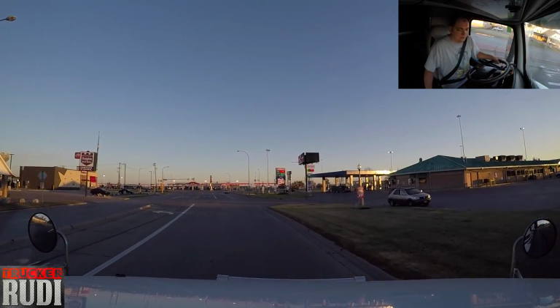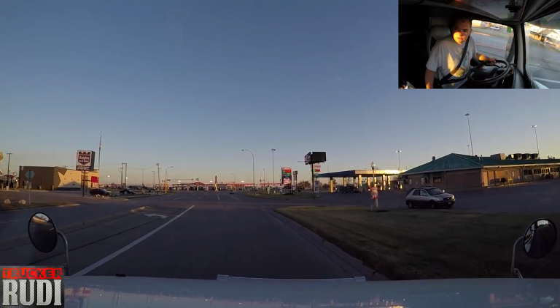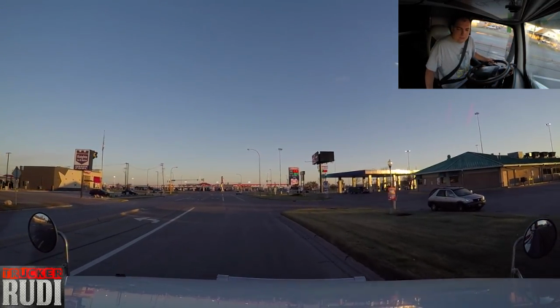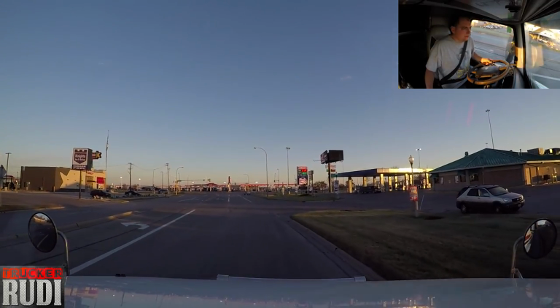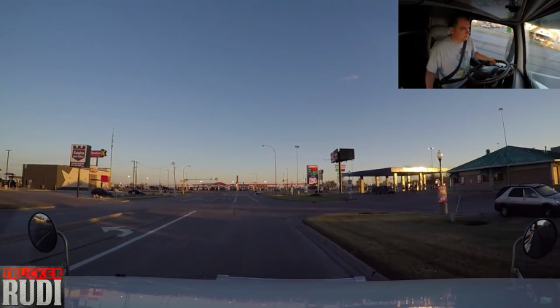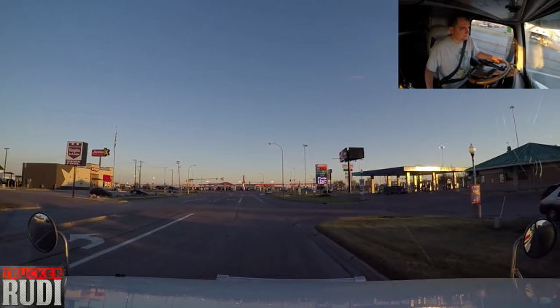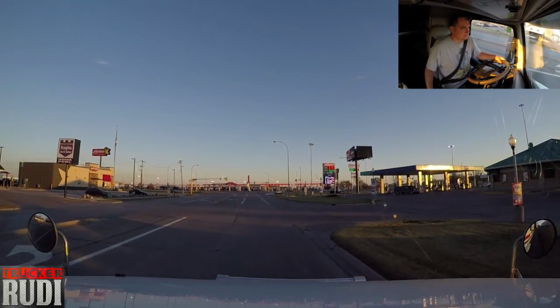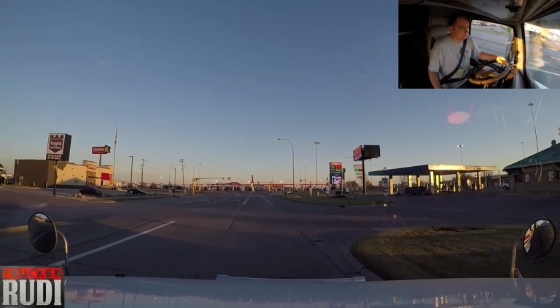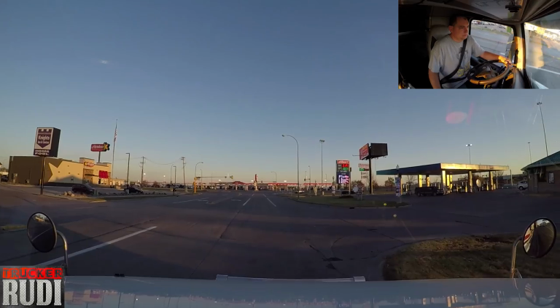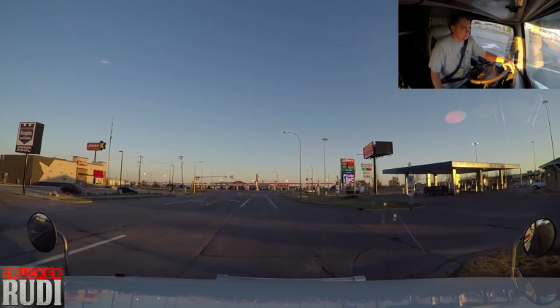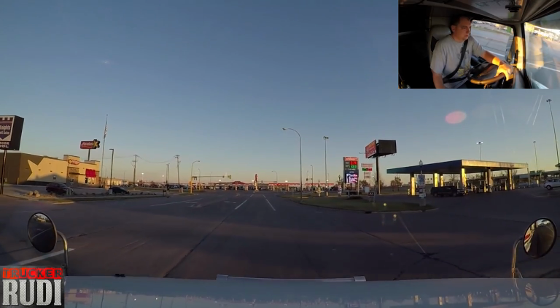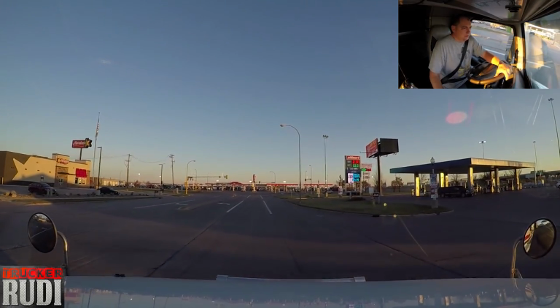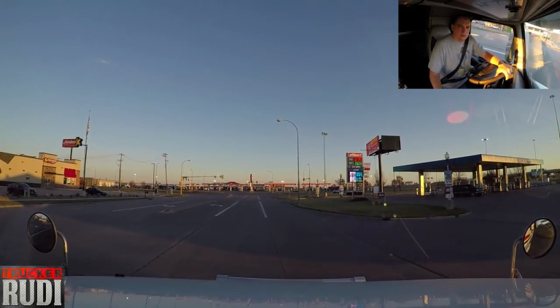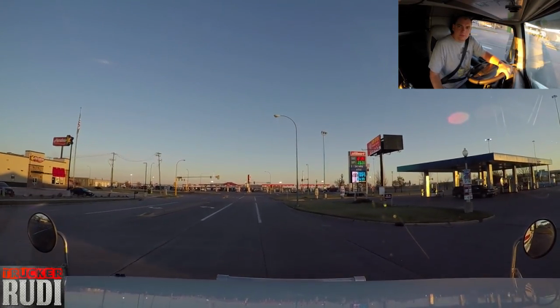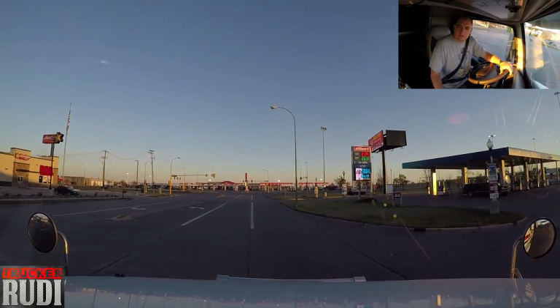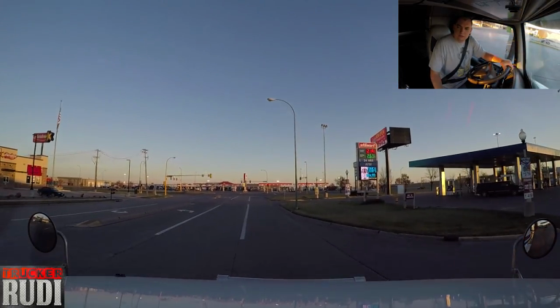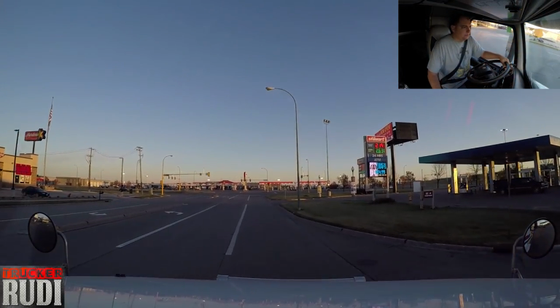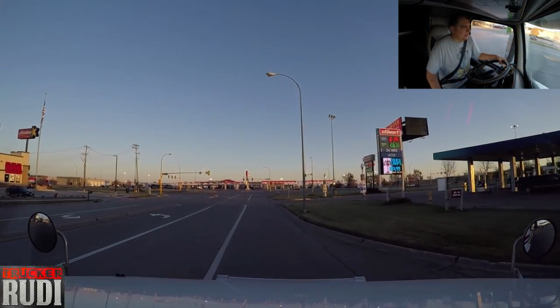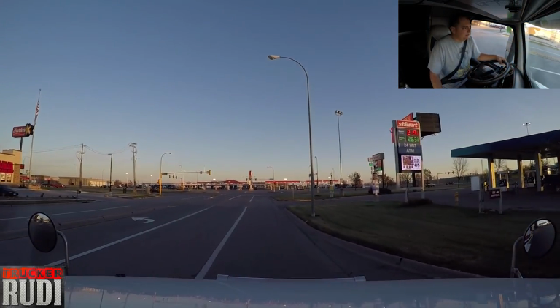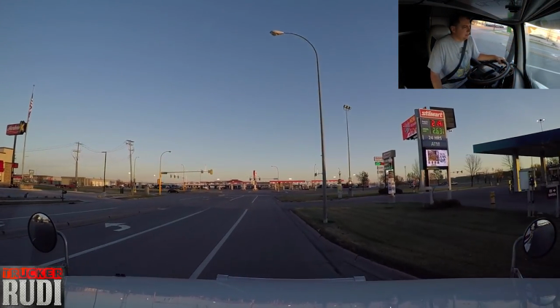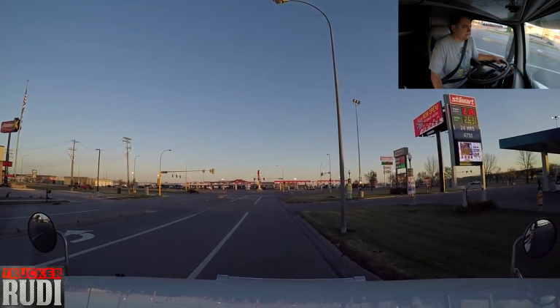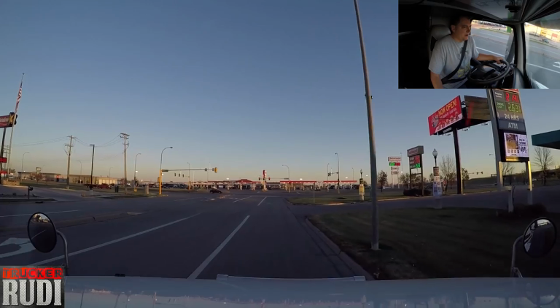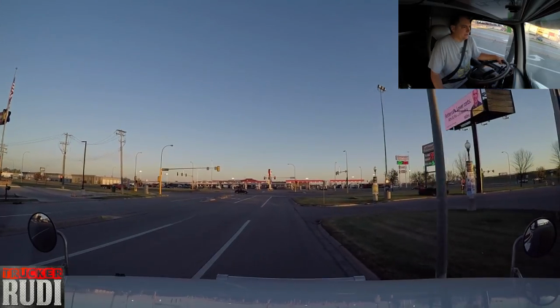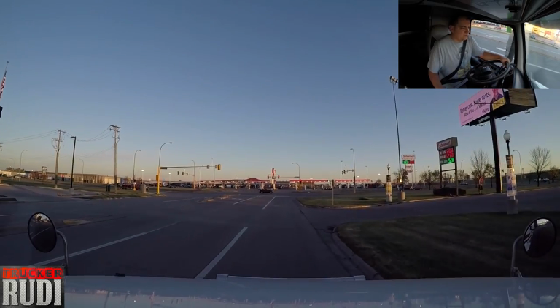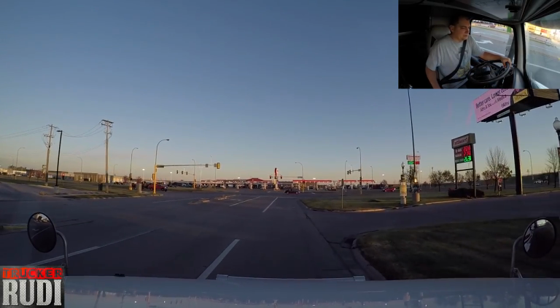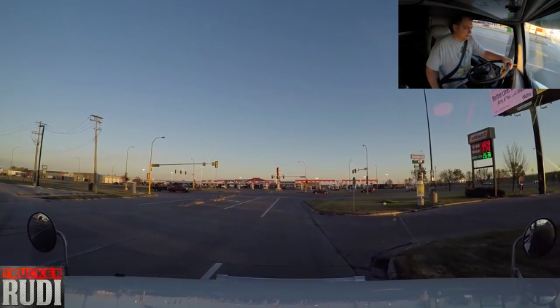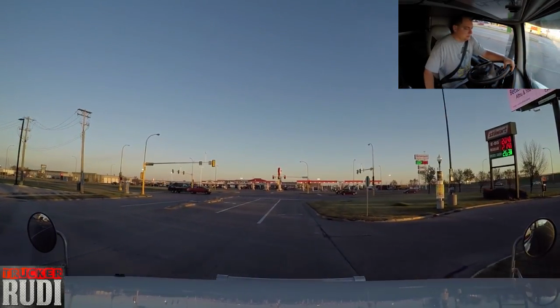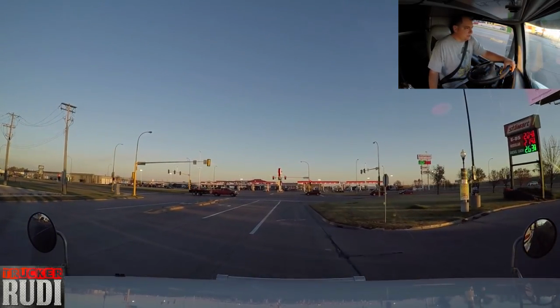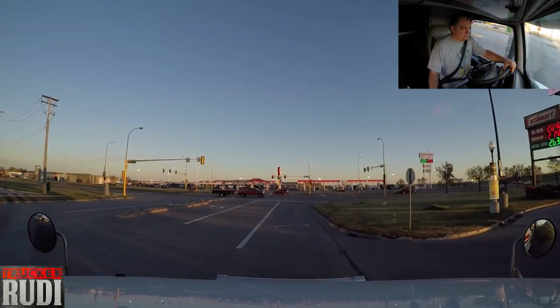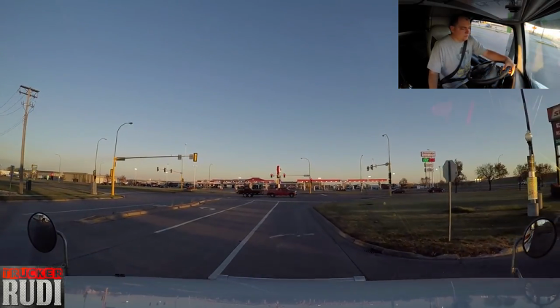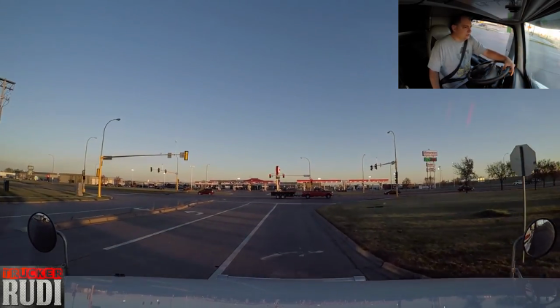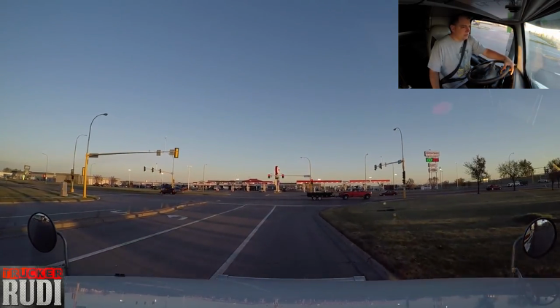We're going back onto I-29 — turn right on Gateway Drive, US-2, then take the entrance in 300 feet. Let's make our way down to I-29 and get some miles behind us. We still have almost 1,700 miles to go, so let's make it happen.